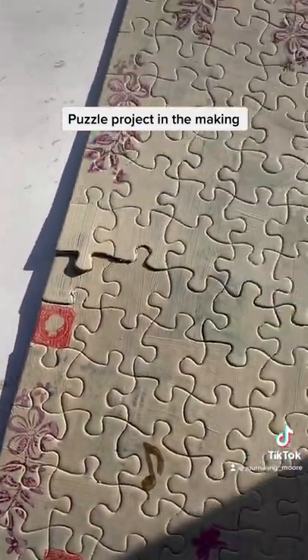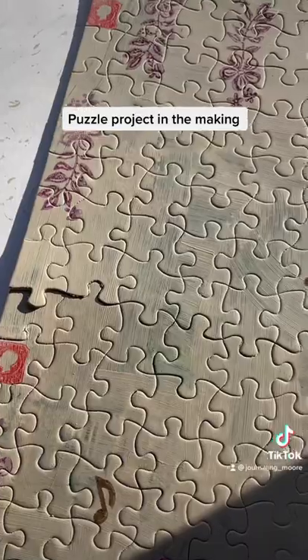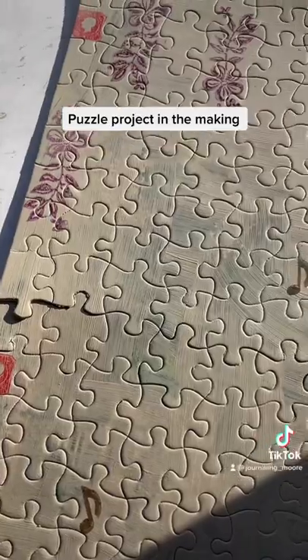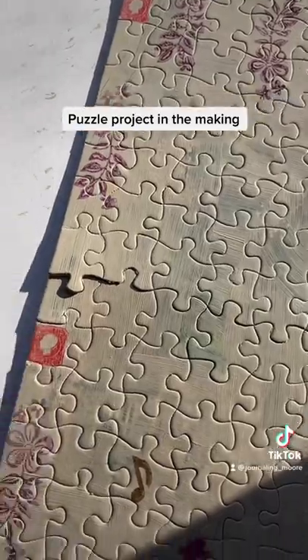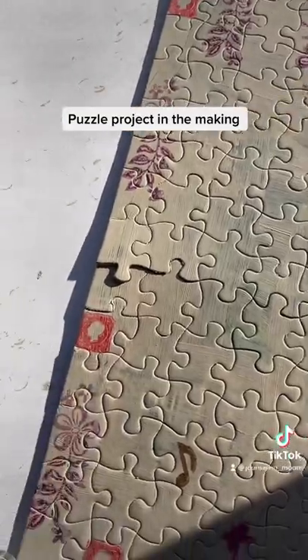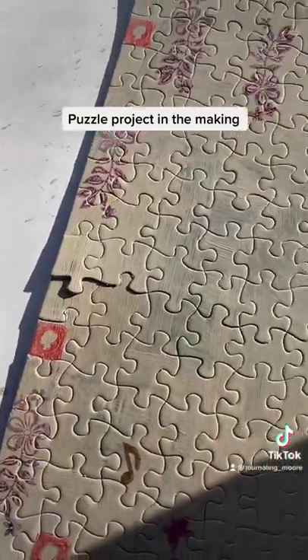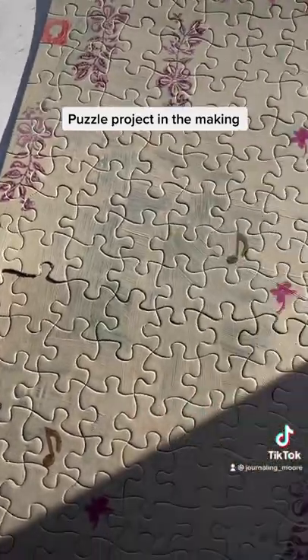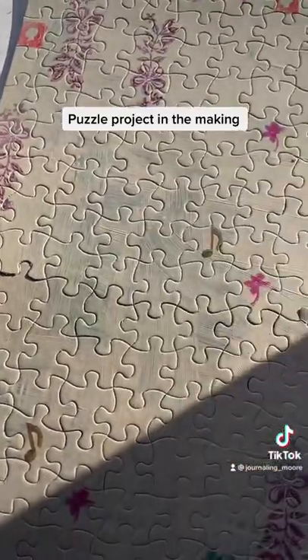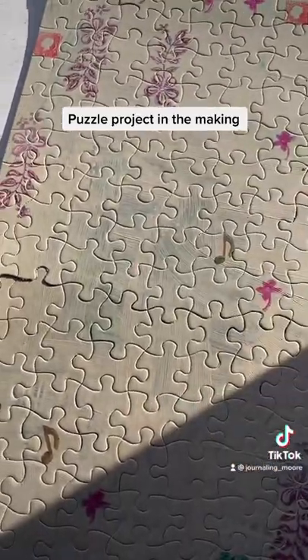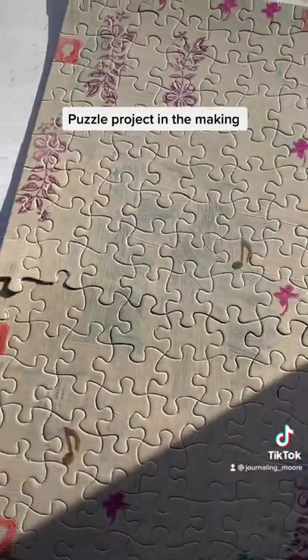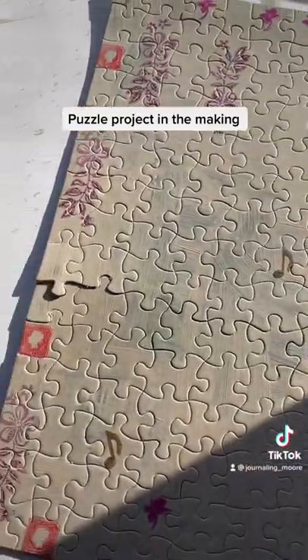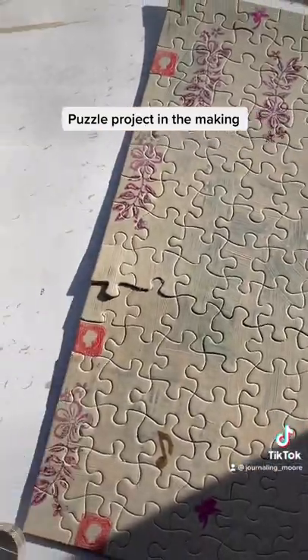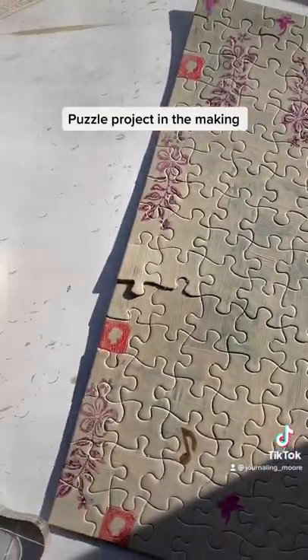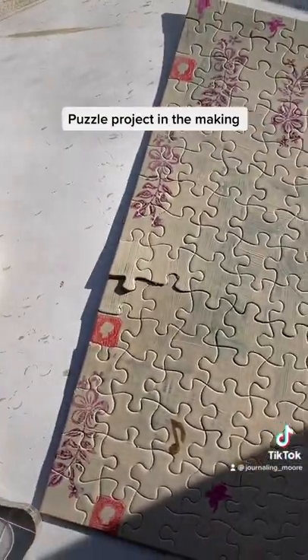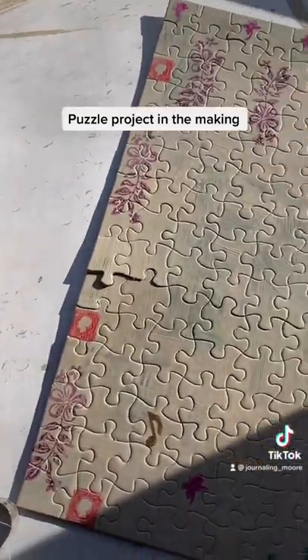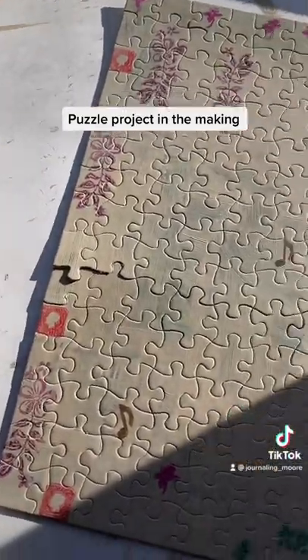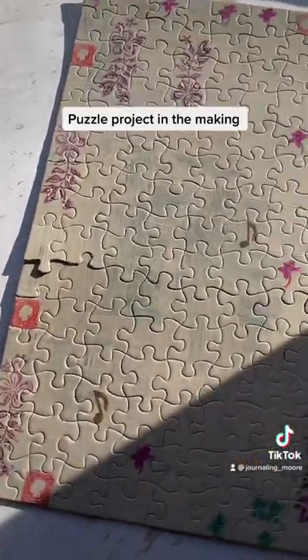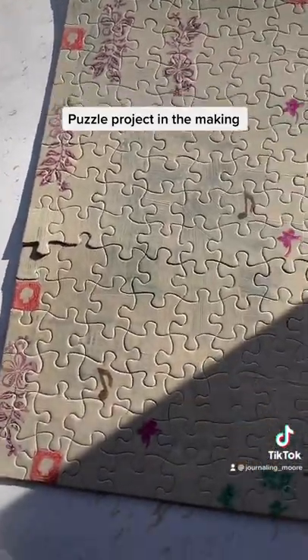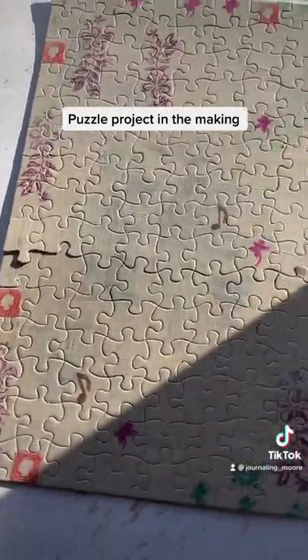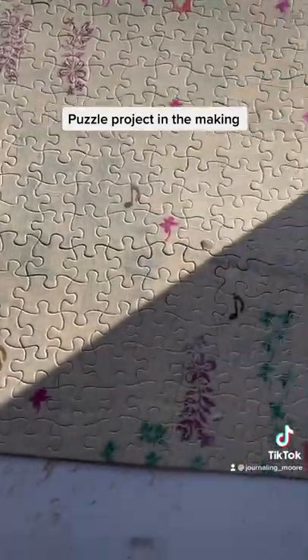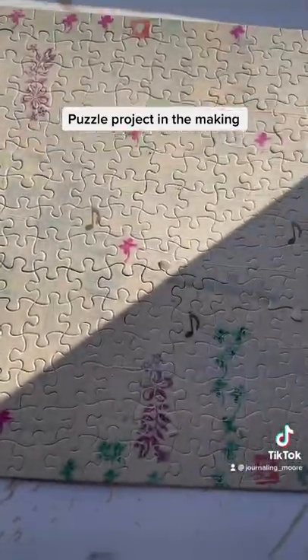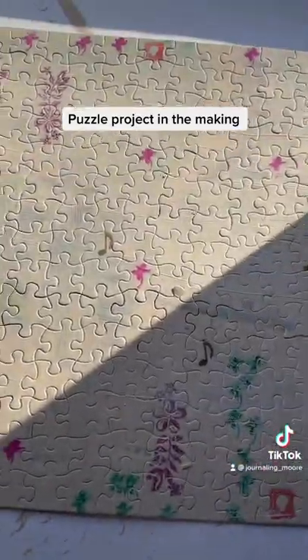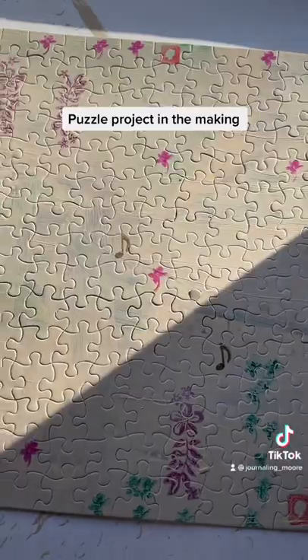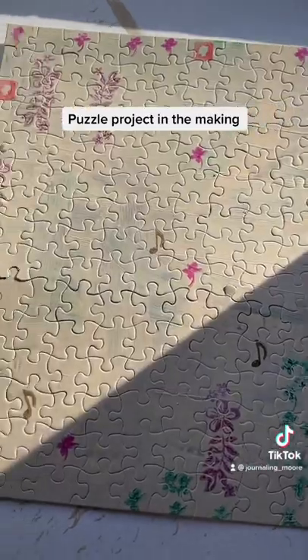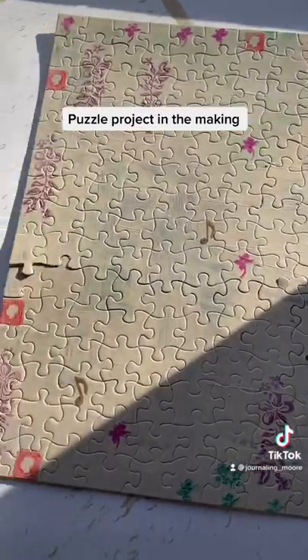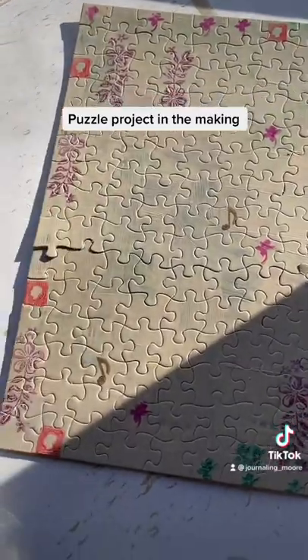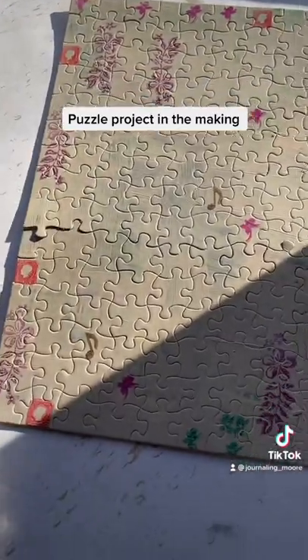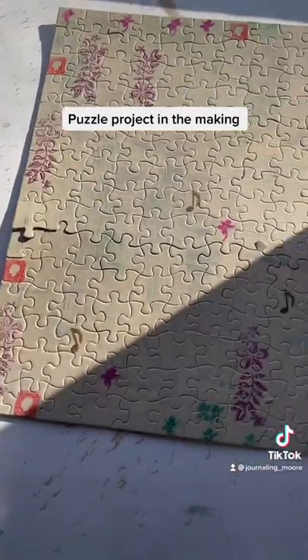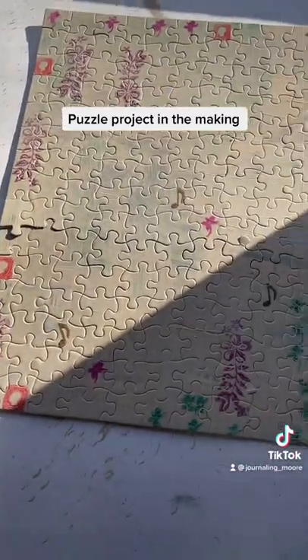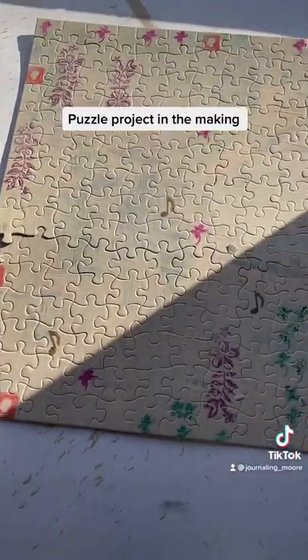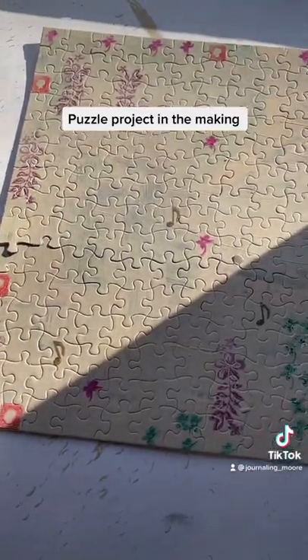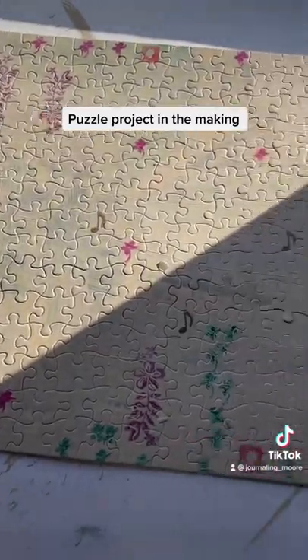And then I'll be able to take them all apart, and I'm going to do little danglies or something like that — like dangle from the spine or basically use them as a charm on the journal.